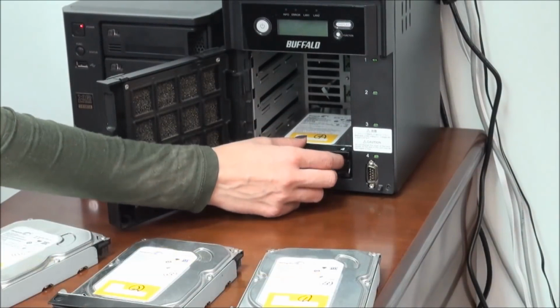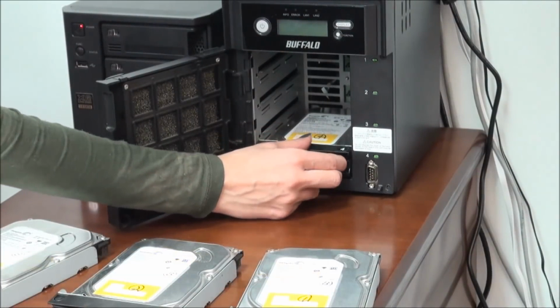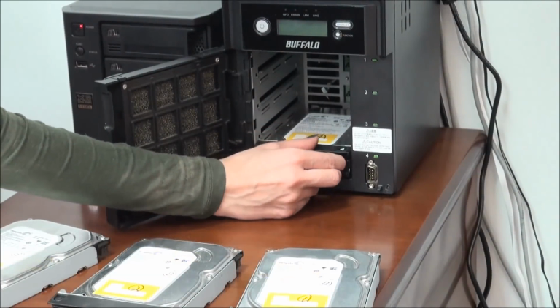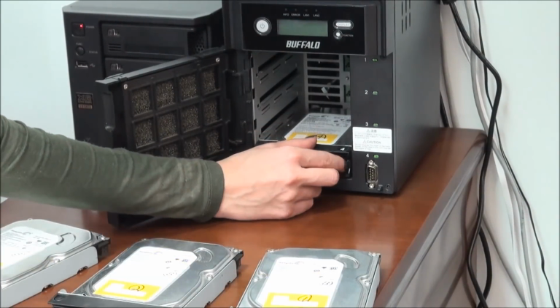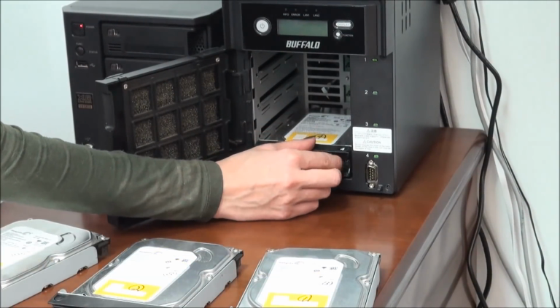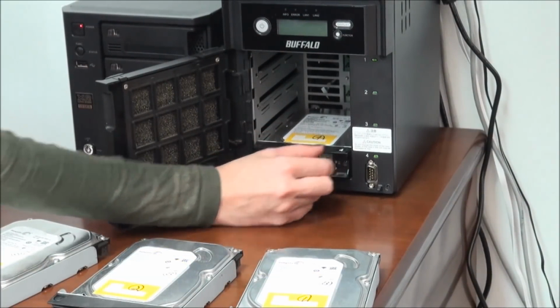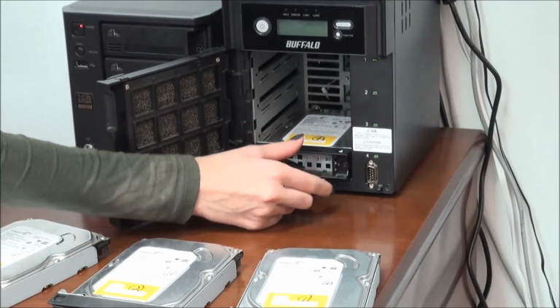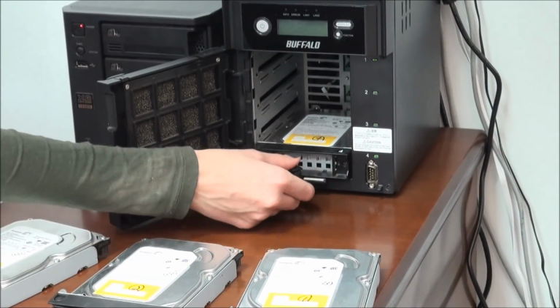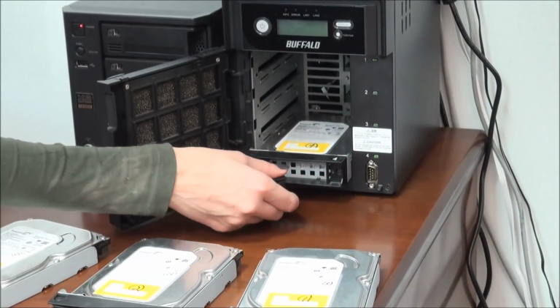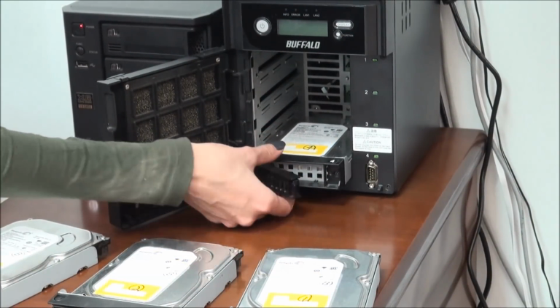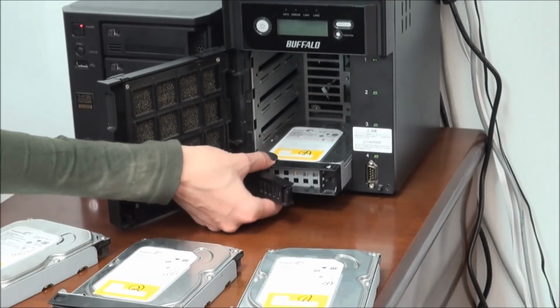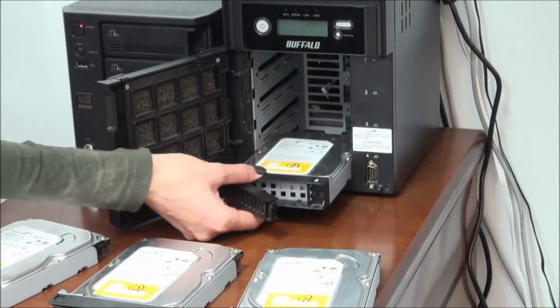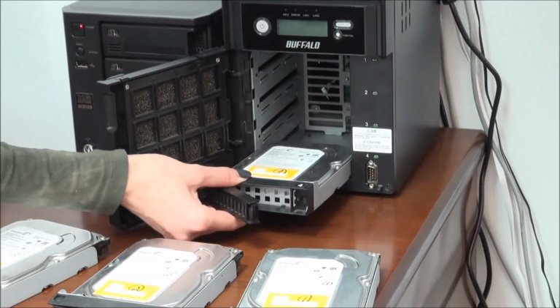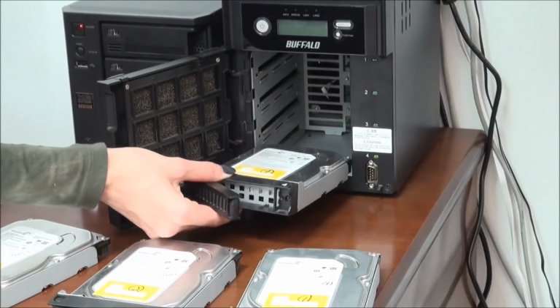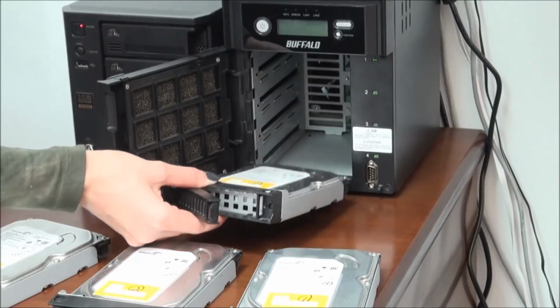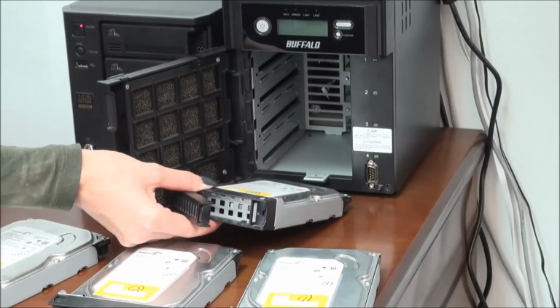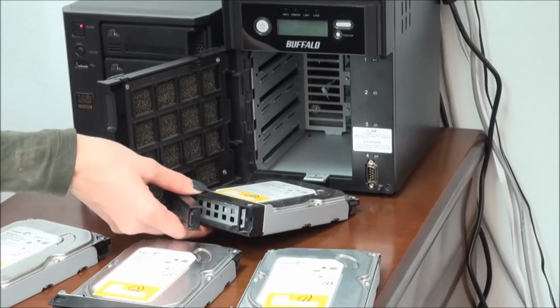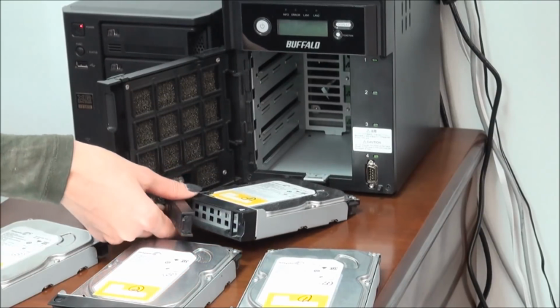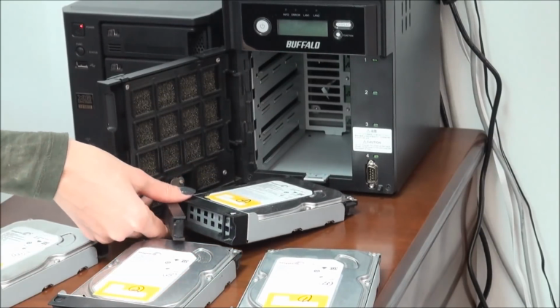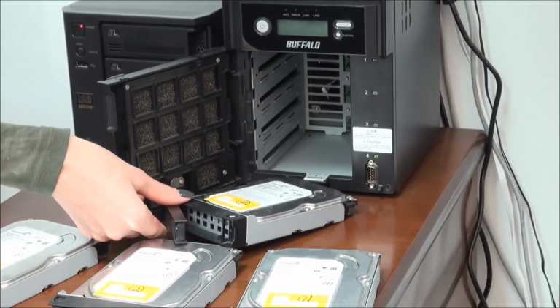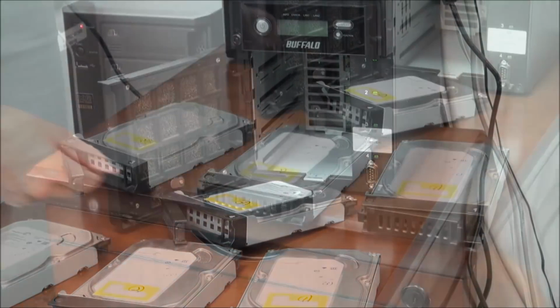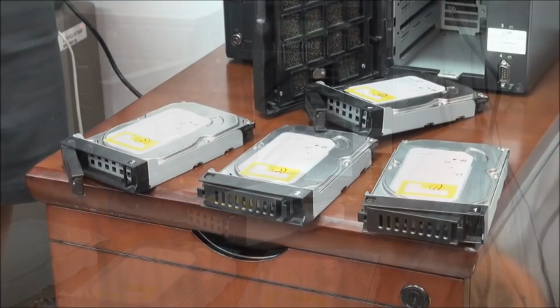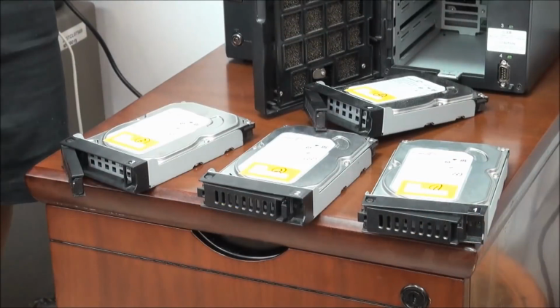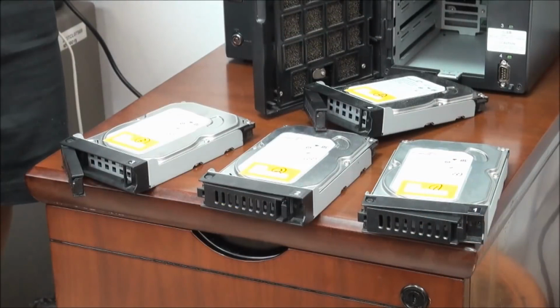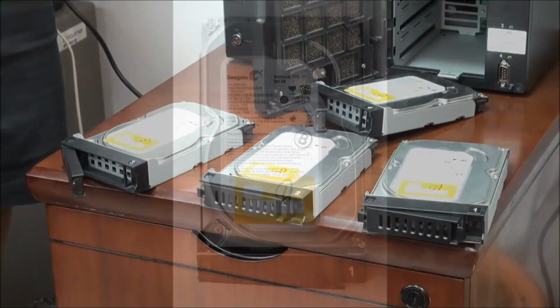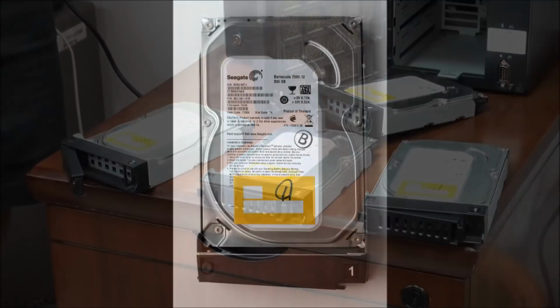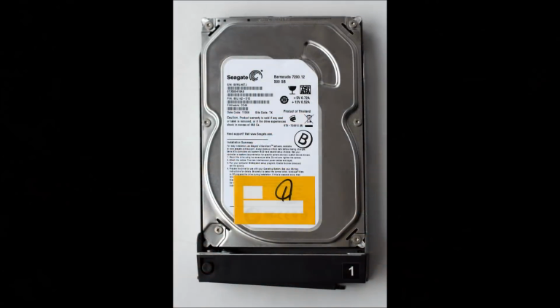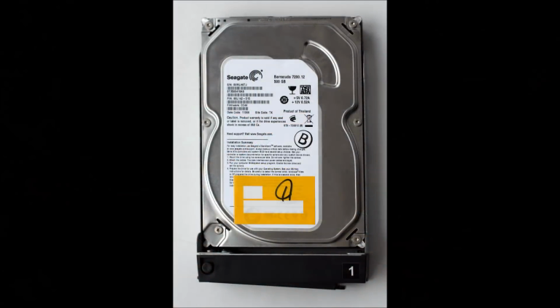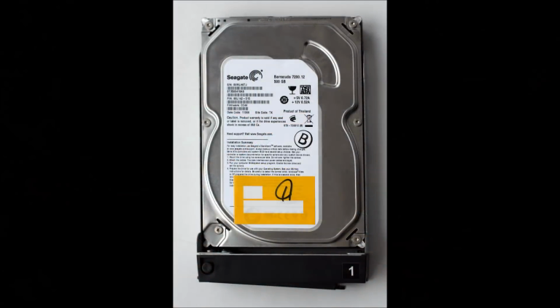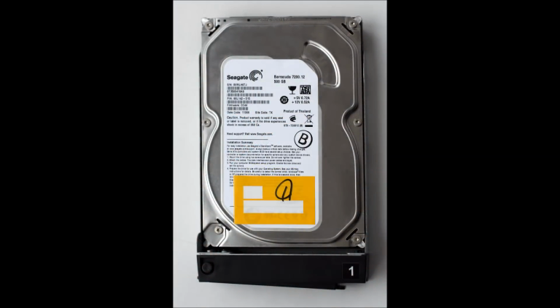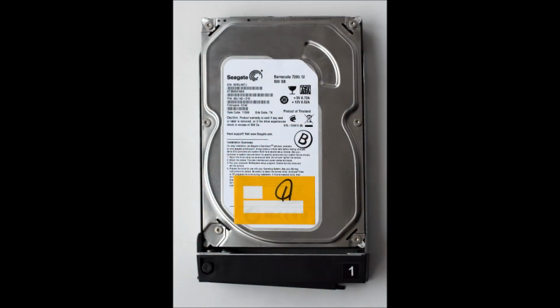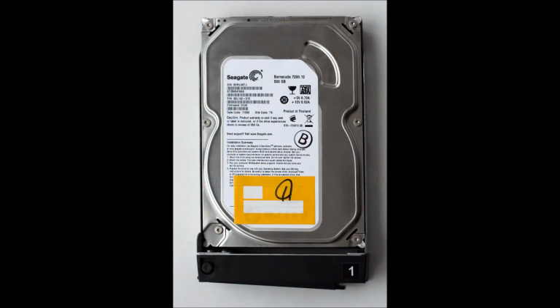Some NES models have labeled drive bays corresponding to the drives' labels. Anyway, we recommend marking each drive to remember the order of the drives.